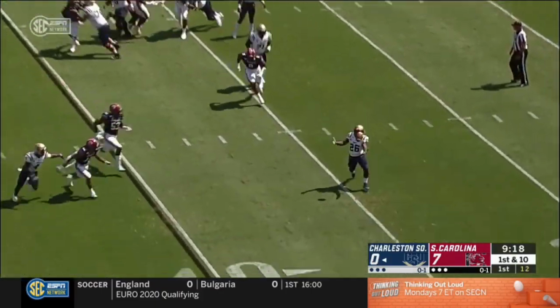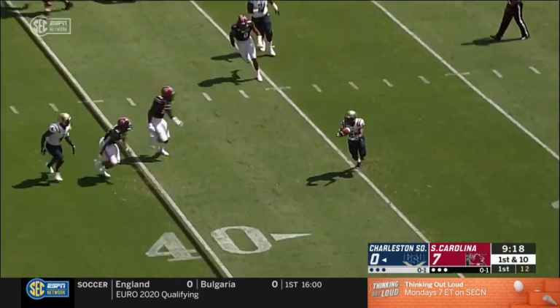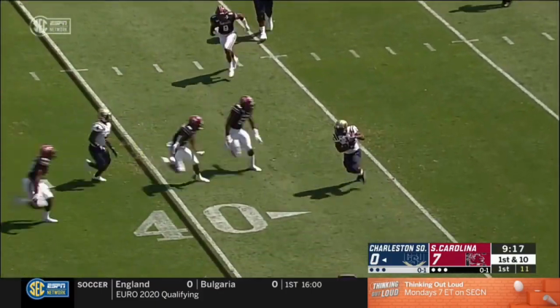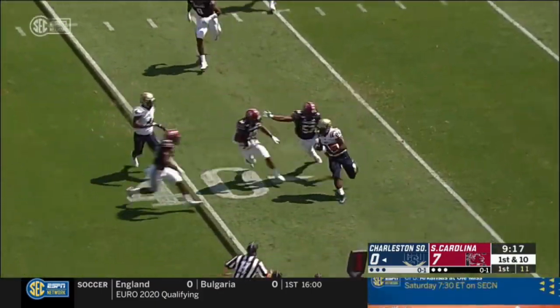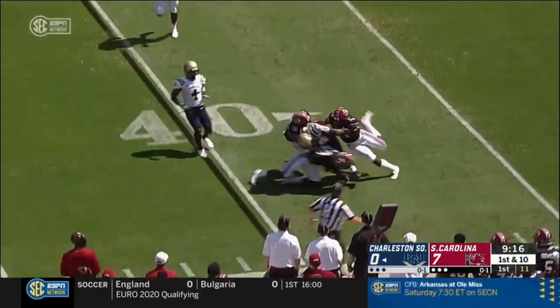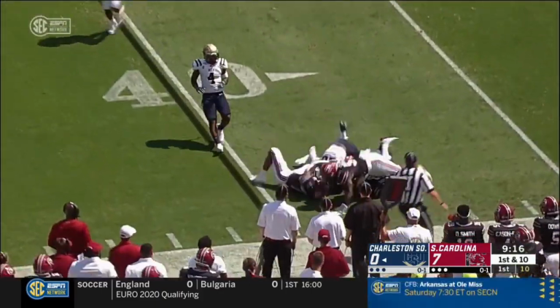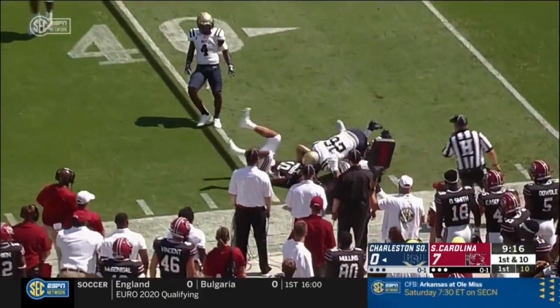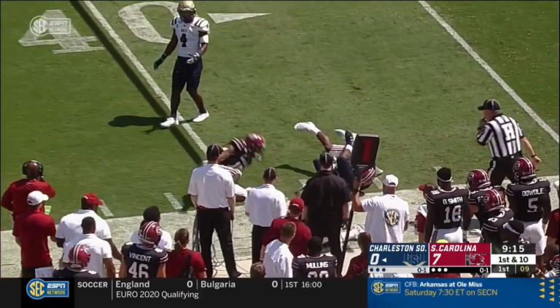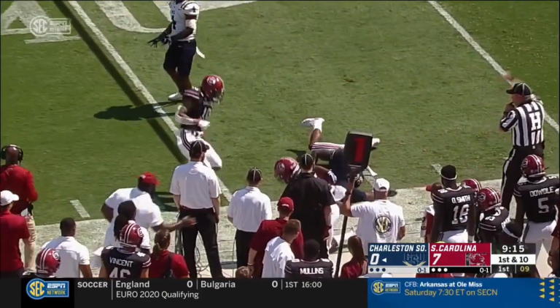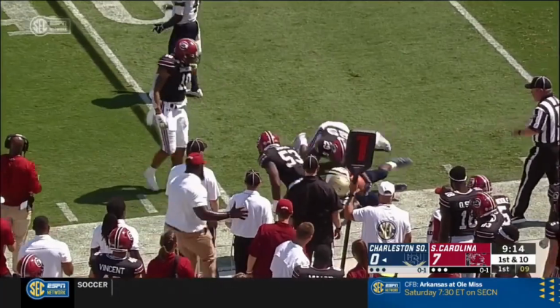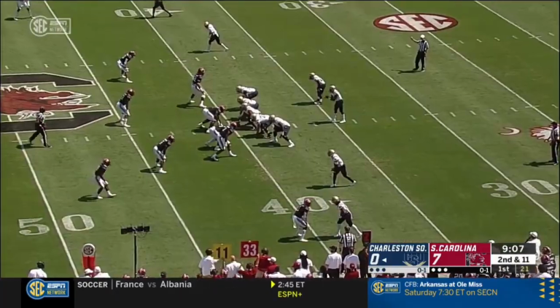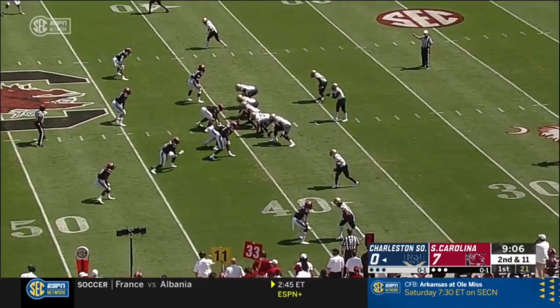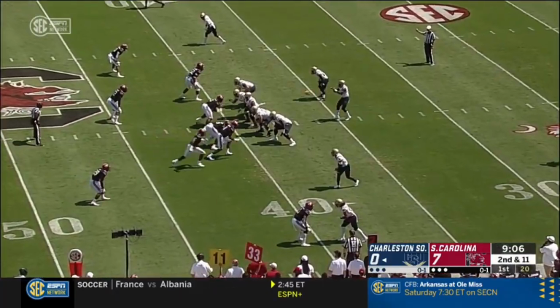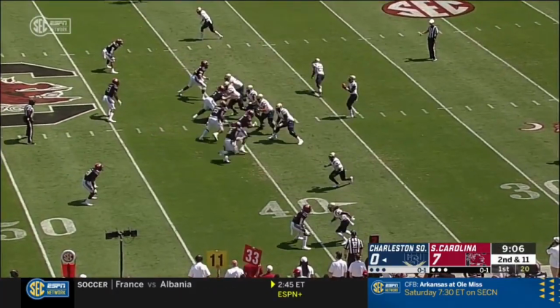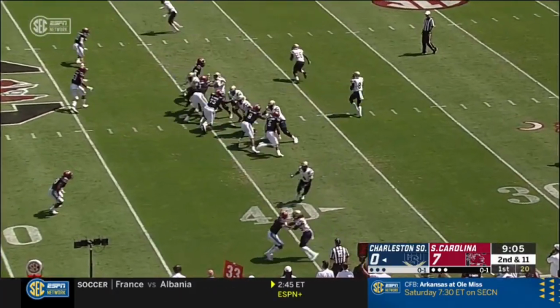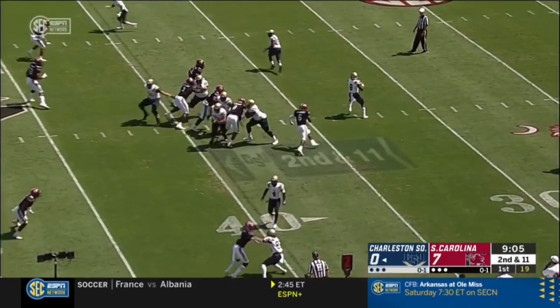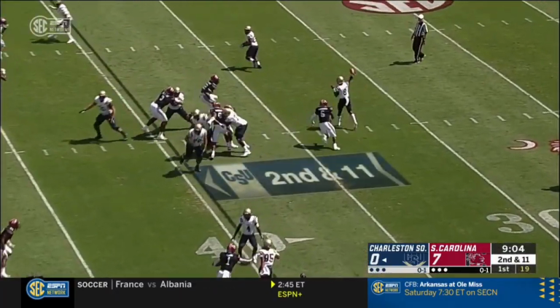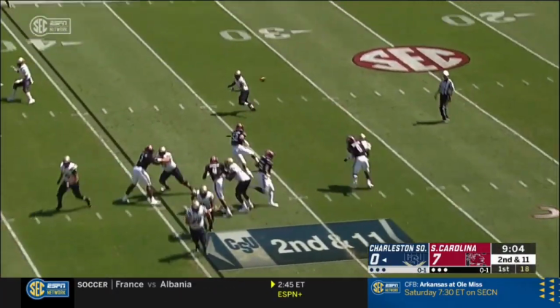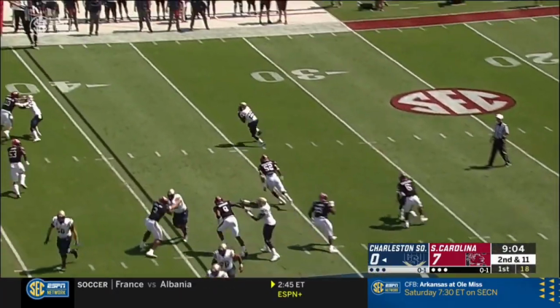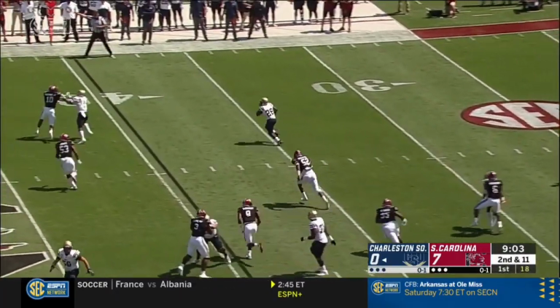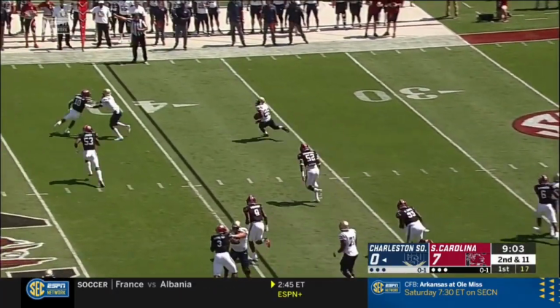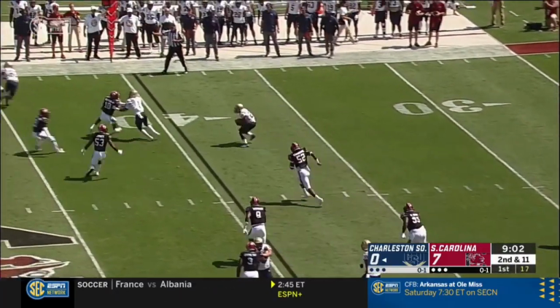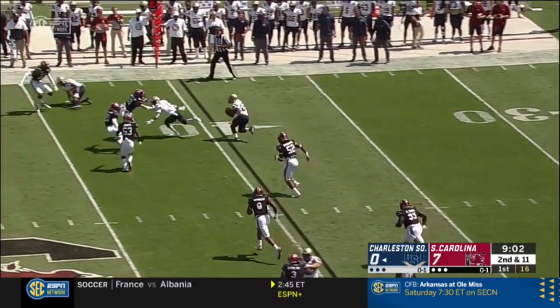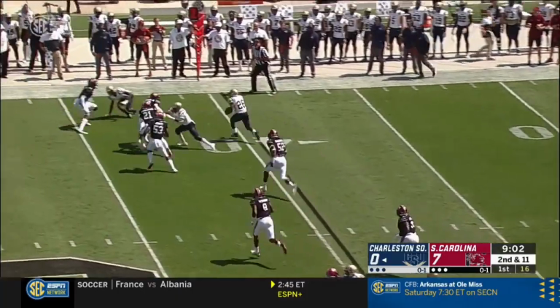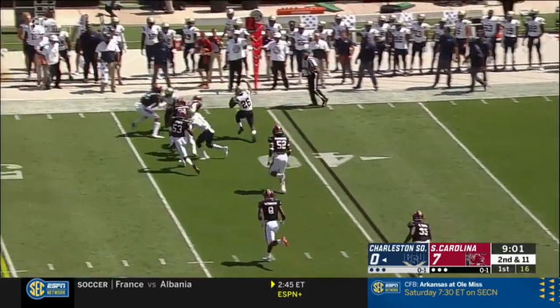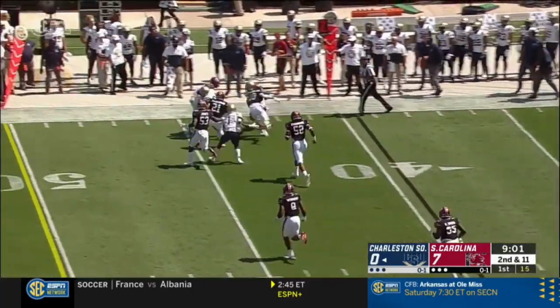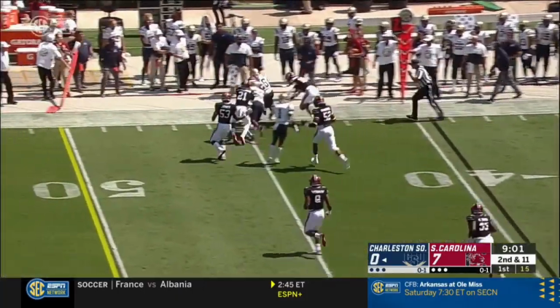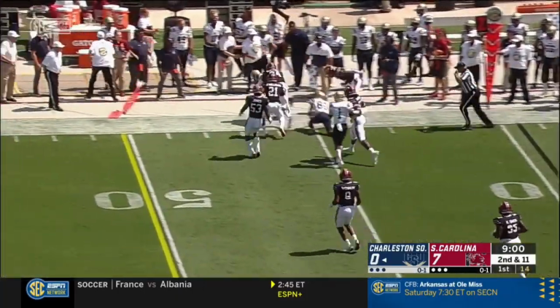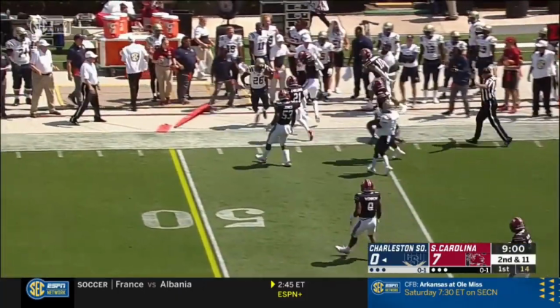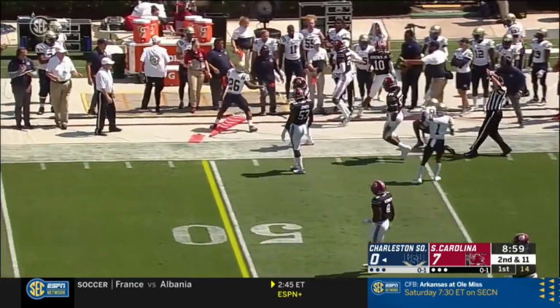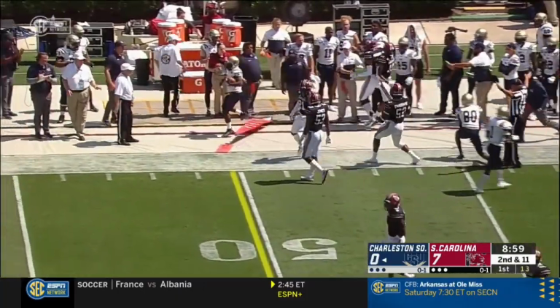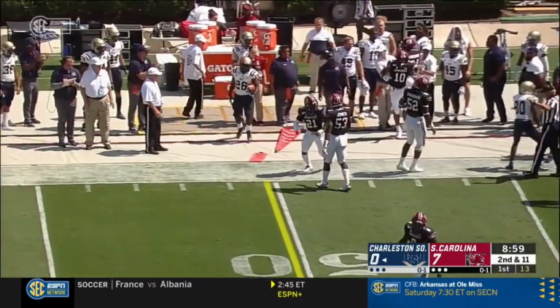Chambers coming near side. Pass is bobbled by Wilson. Pressure comes, Chambers gets it away. They will get it to Wilson — he's looking for a block or two. Gets it to the 45-yard line.